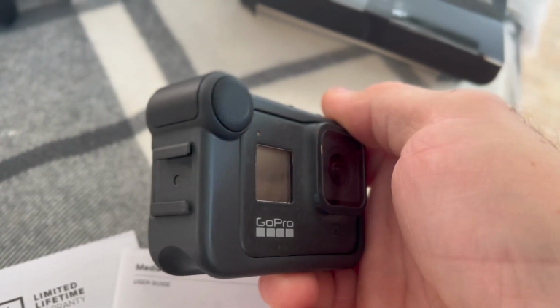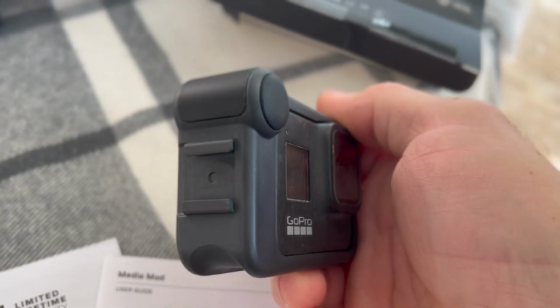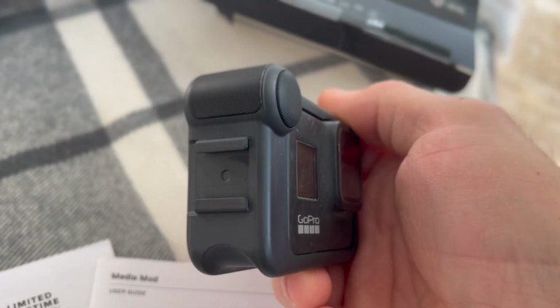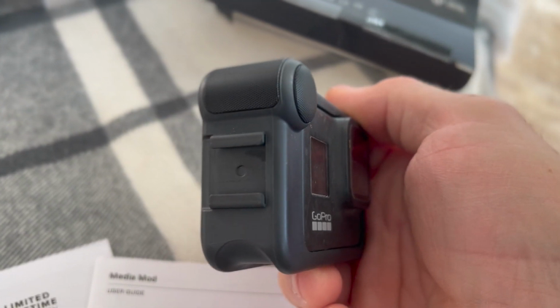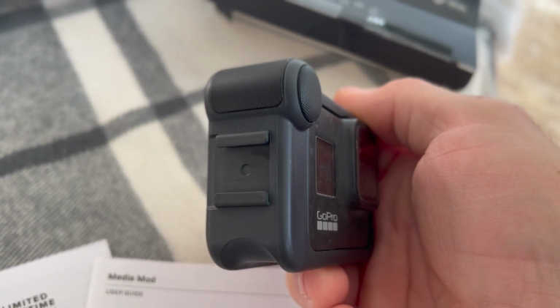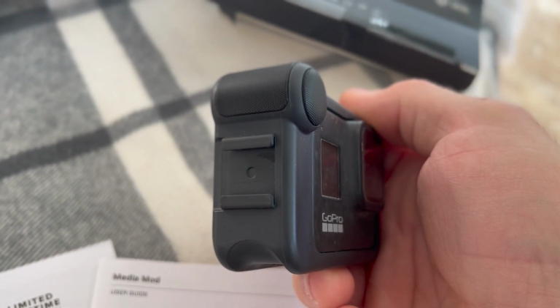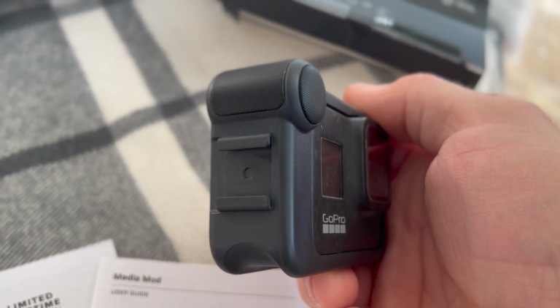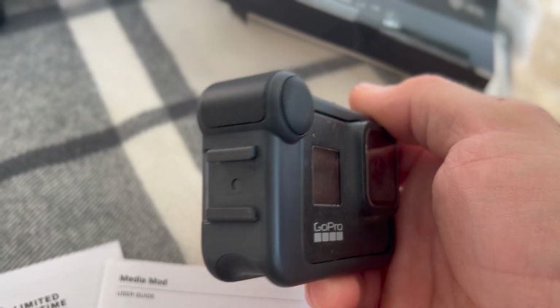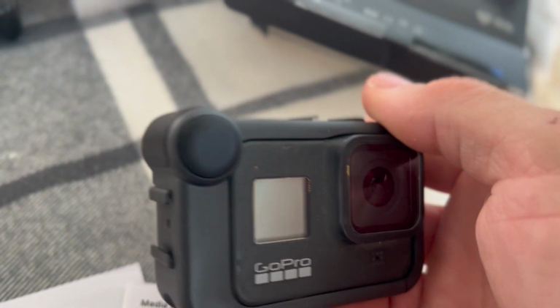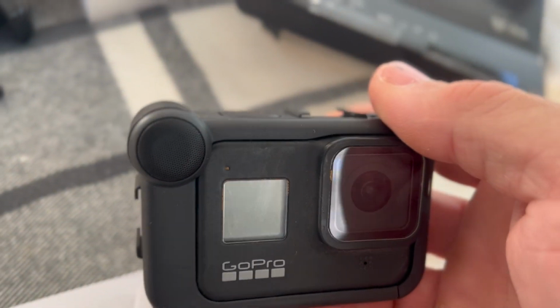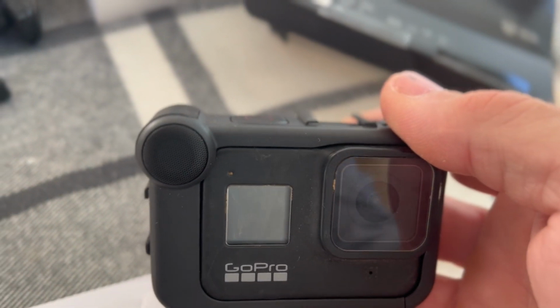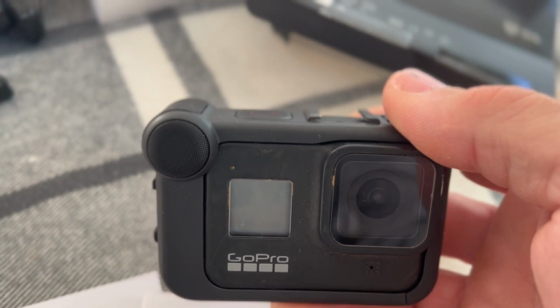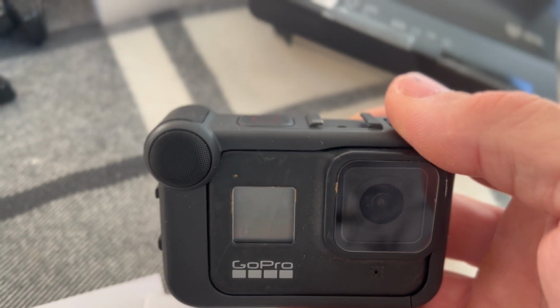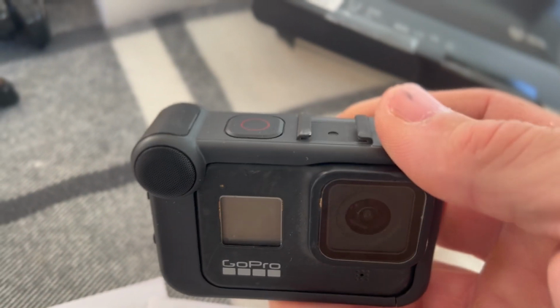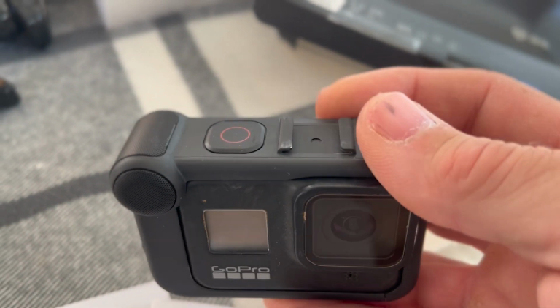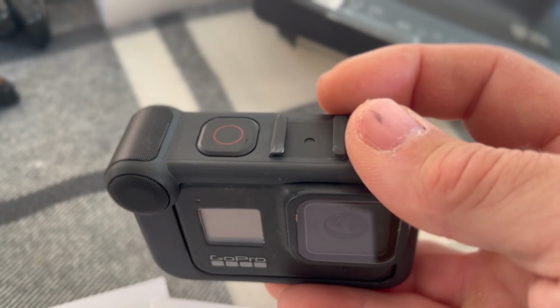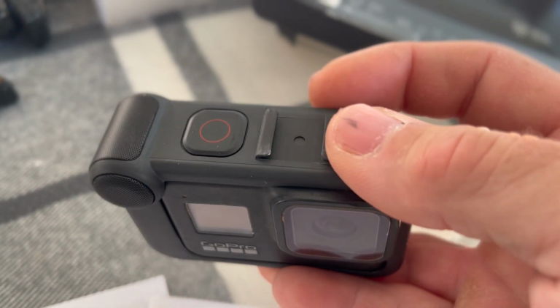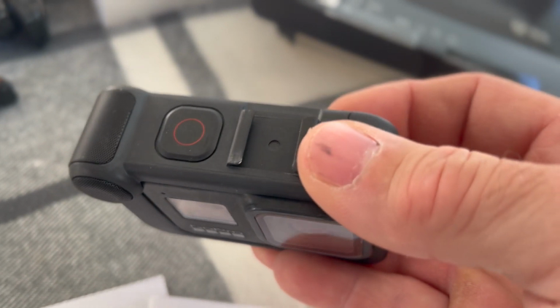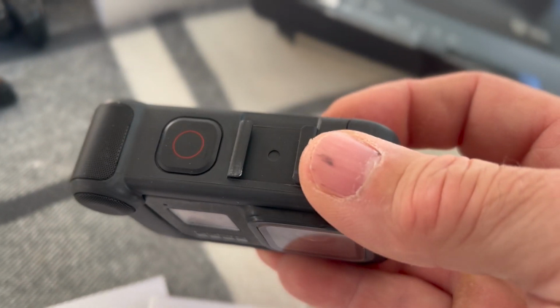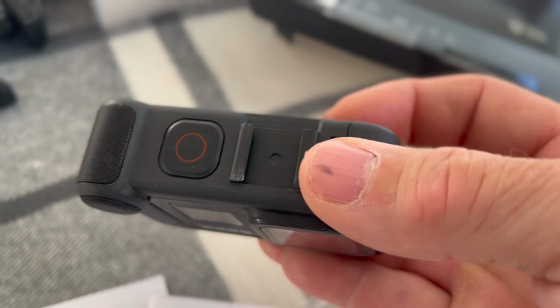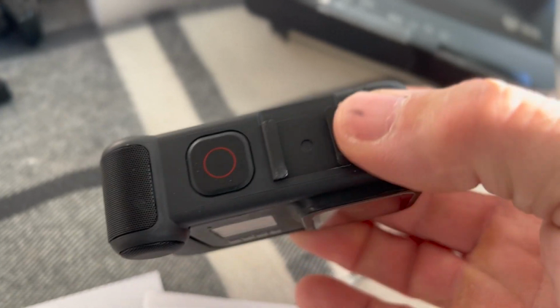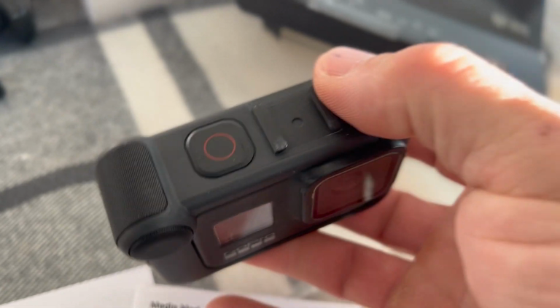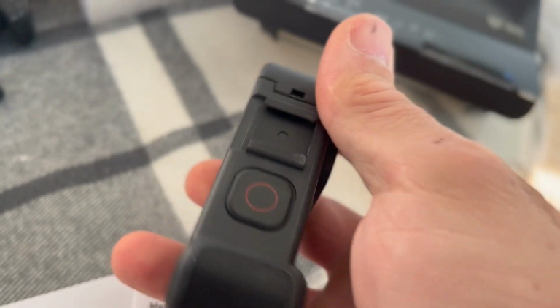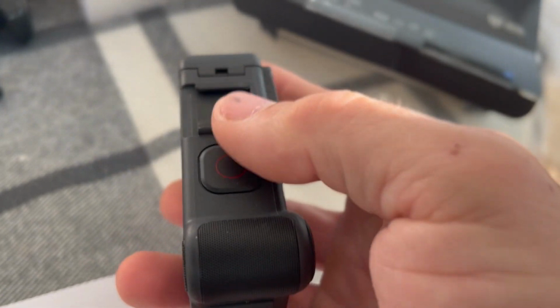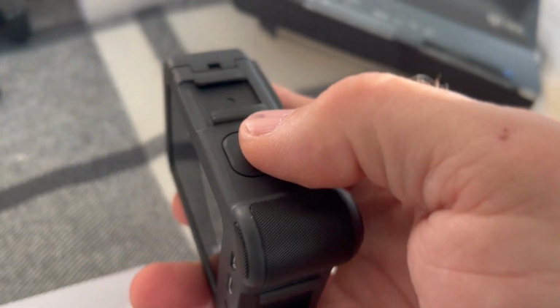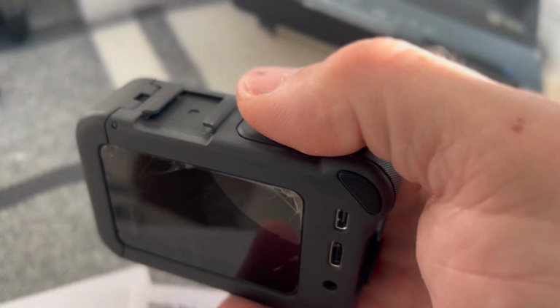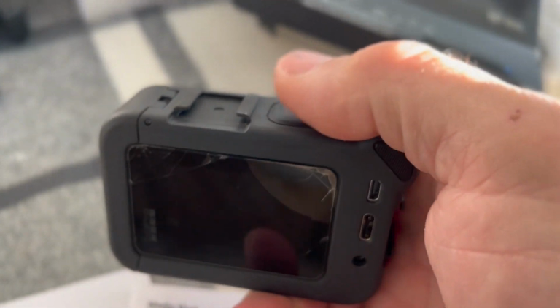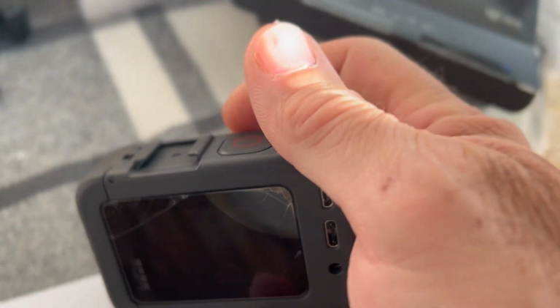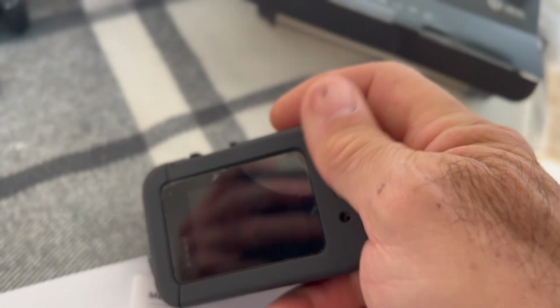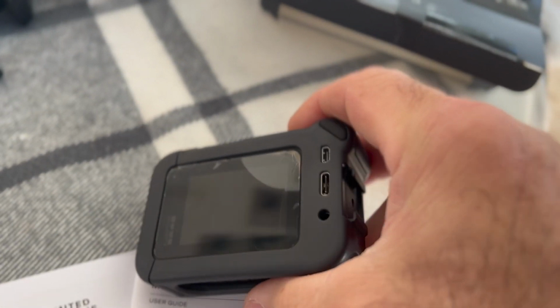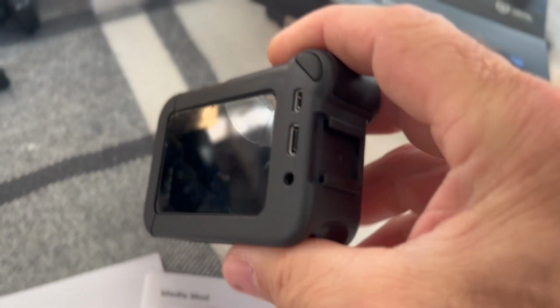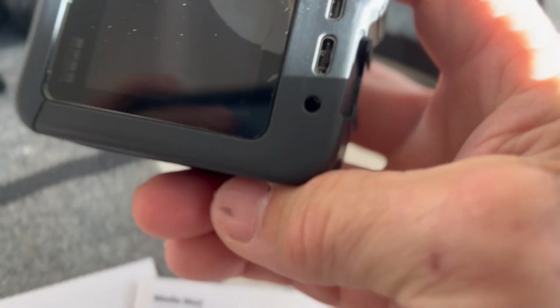You've now added a cold shoe on one side, you've got a shotgun mic built in, and you've got a cold shoe on the top as well. You also still have your button to turn on and off record.